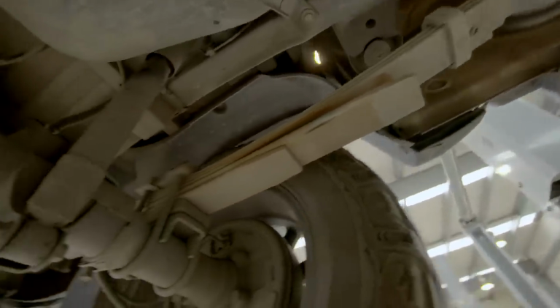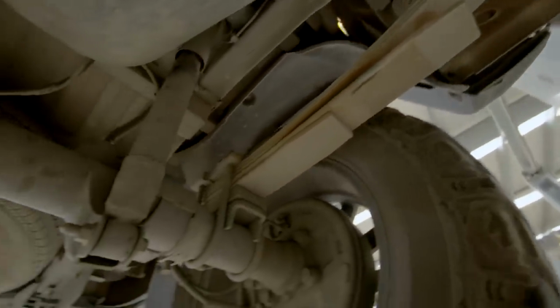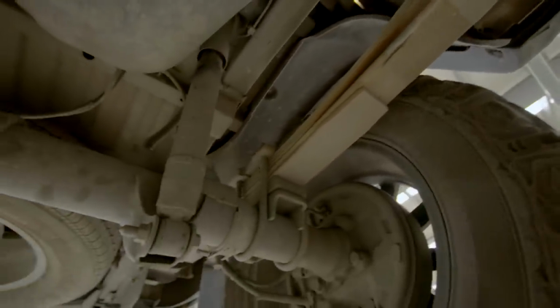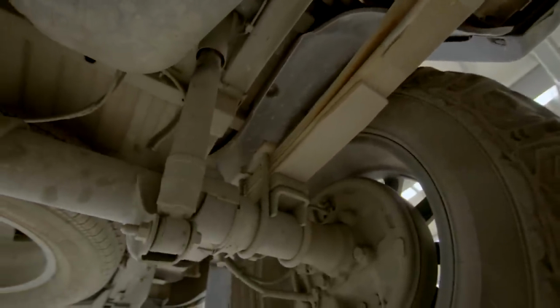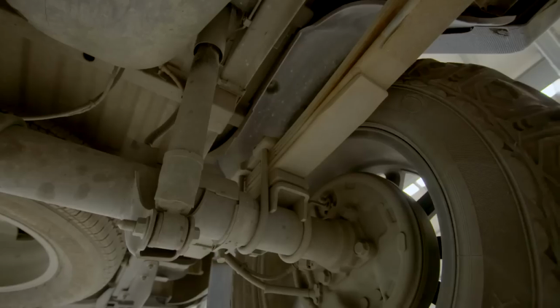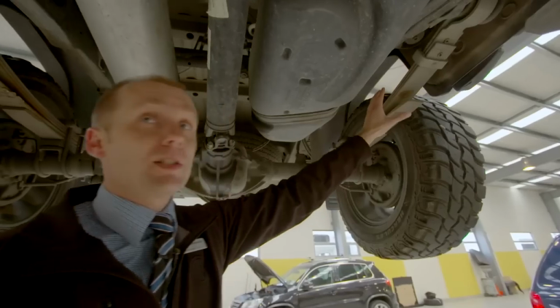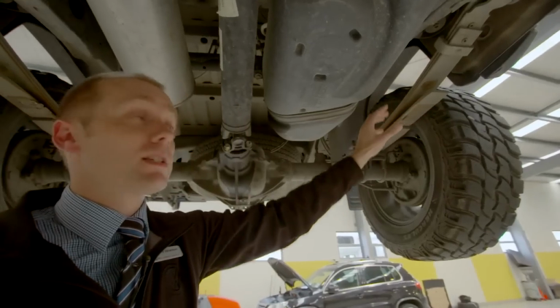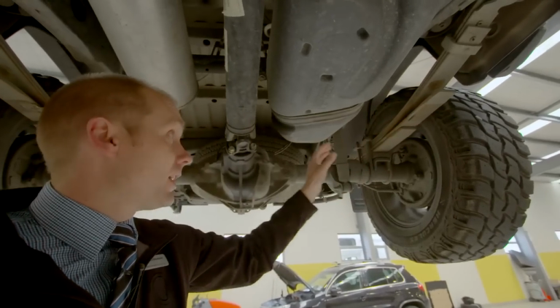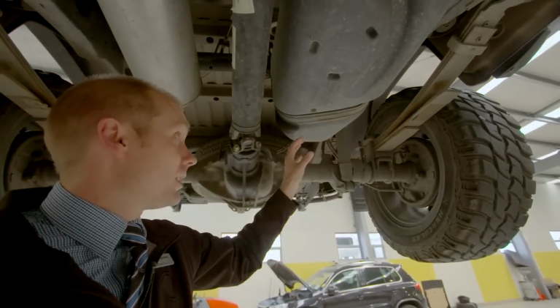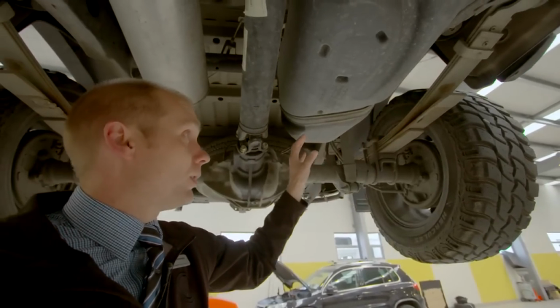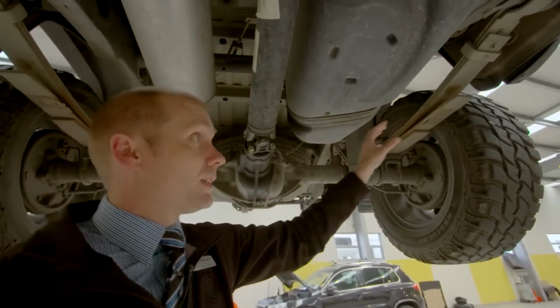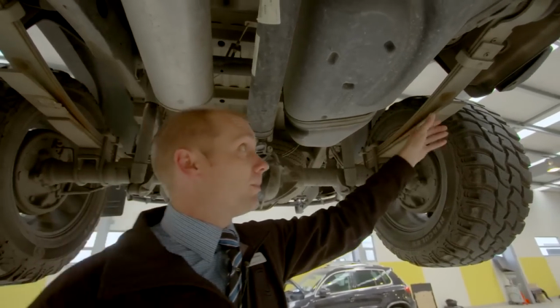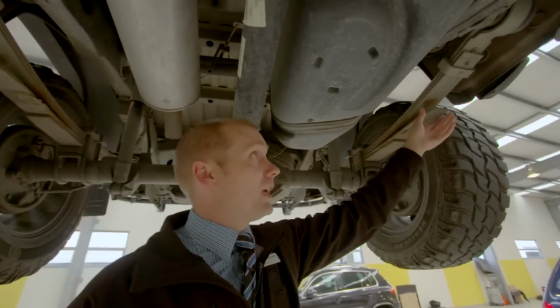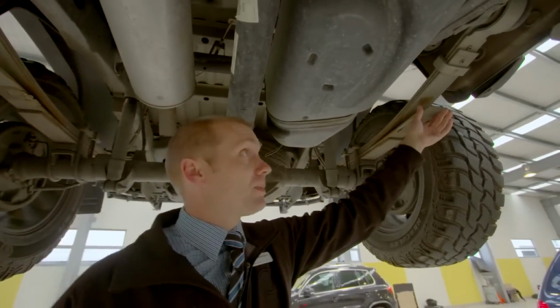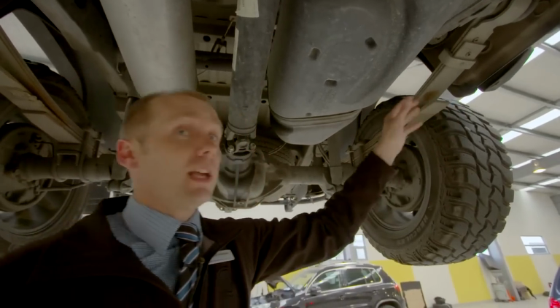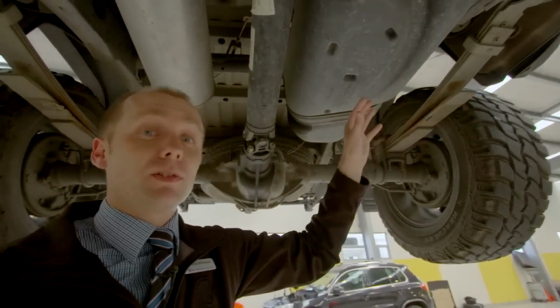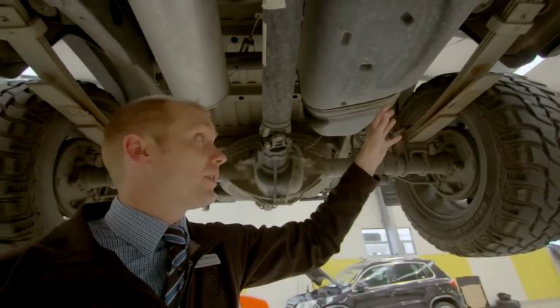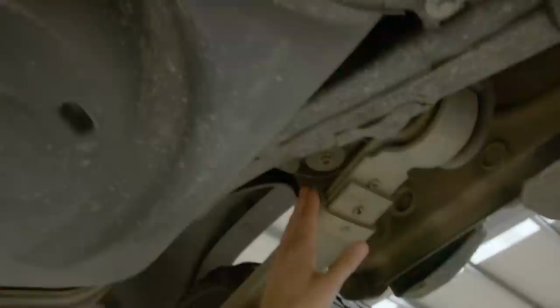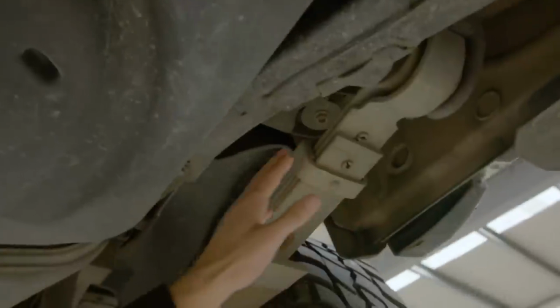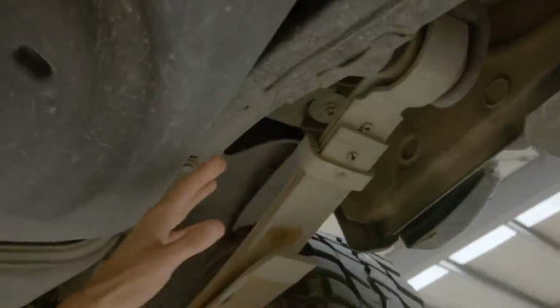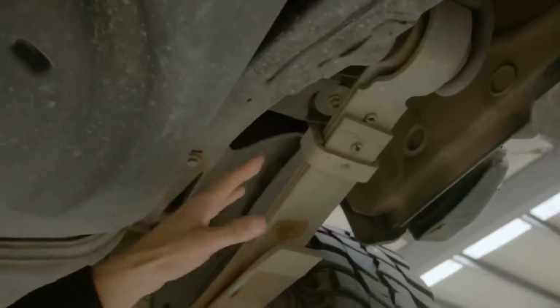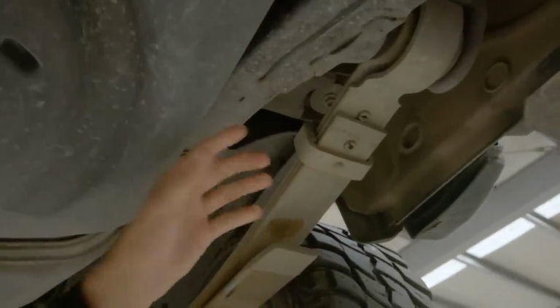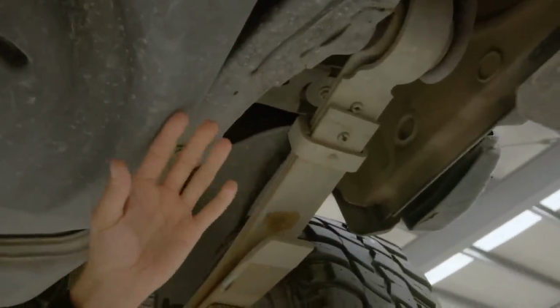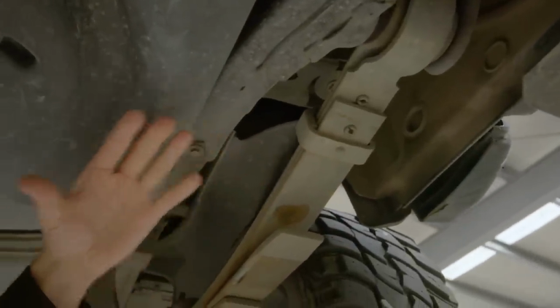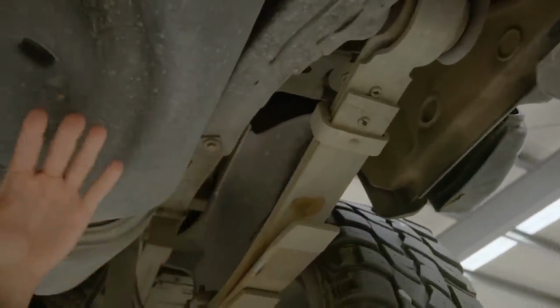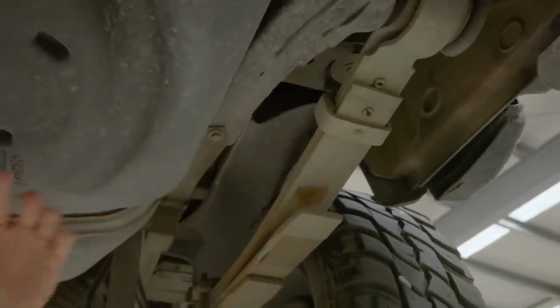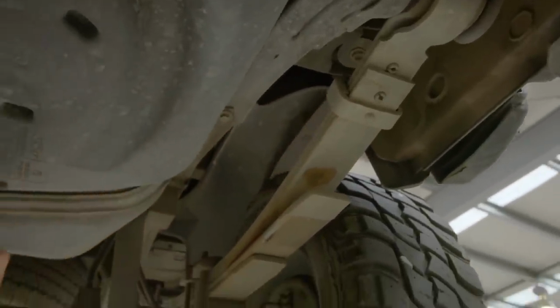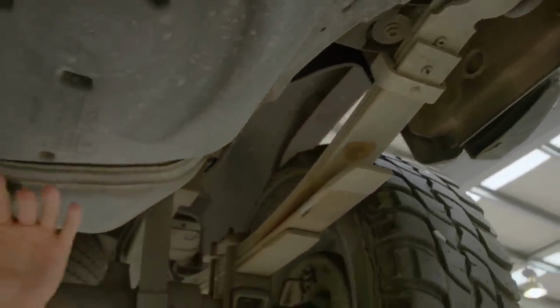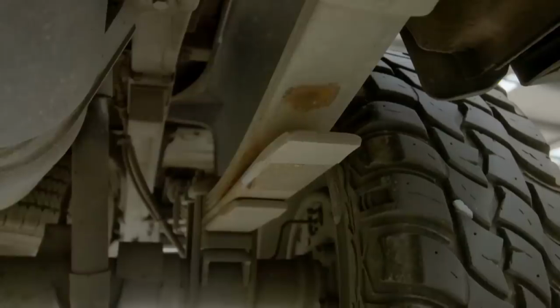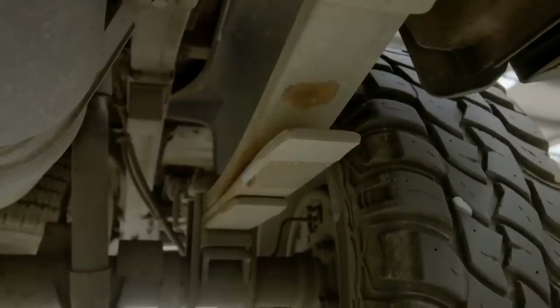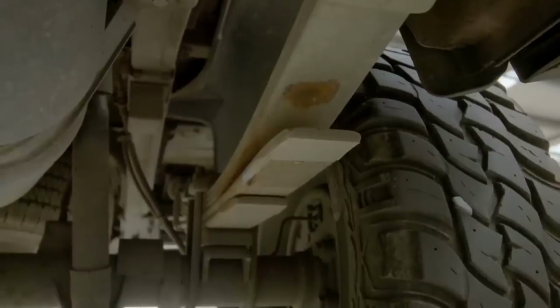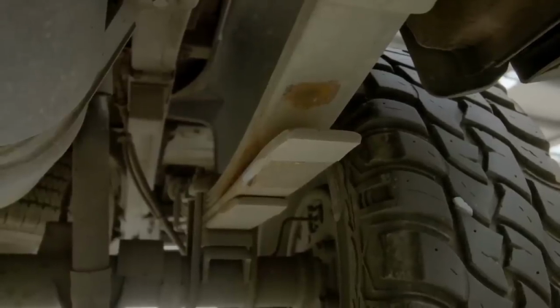We've got a lot of material in here, a lot of material in the springs, which gives us a good heavy duty spring and good comfort as well. A couple of other key things these leaf springs do — by mounting them there, it gives us a very low chassis compared to our deck height.